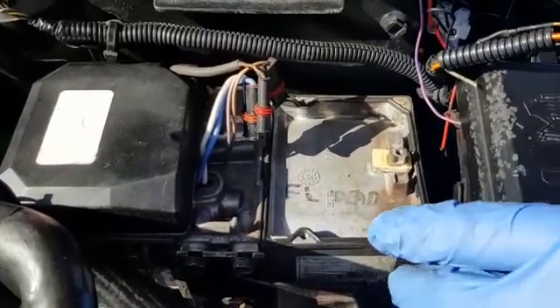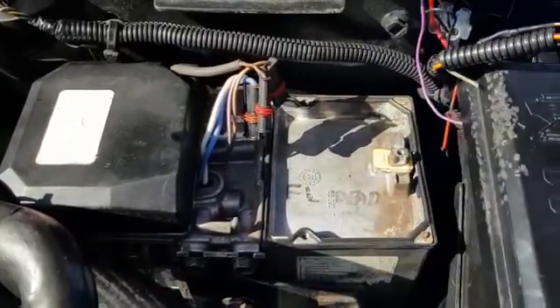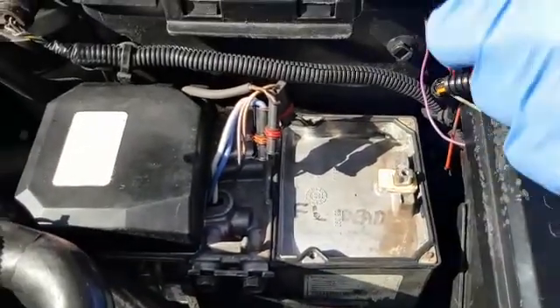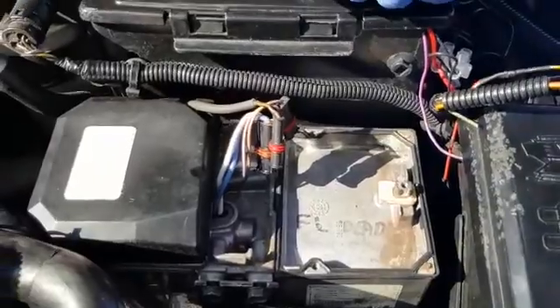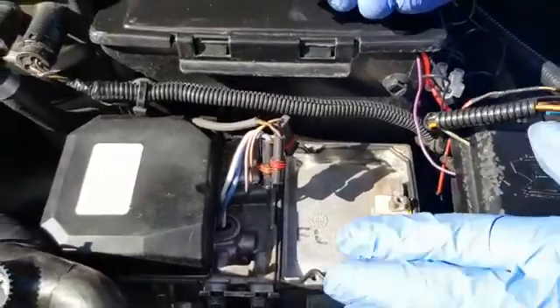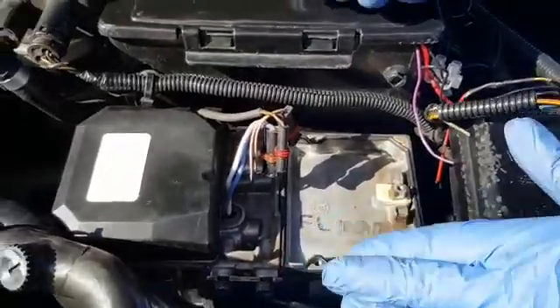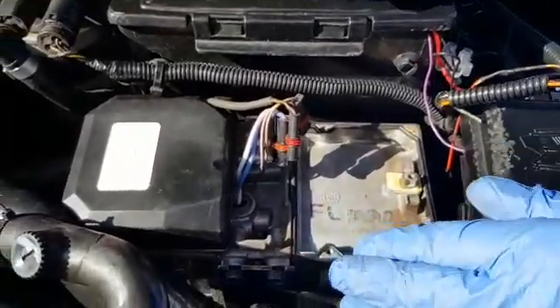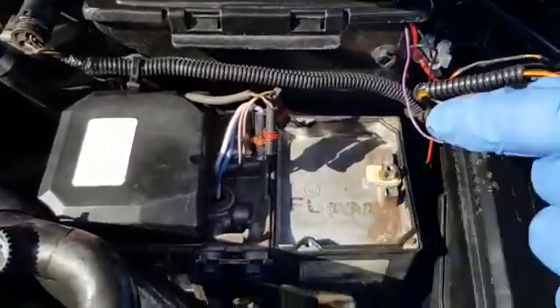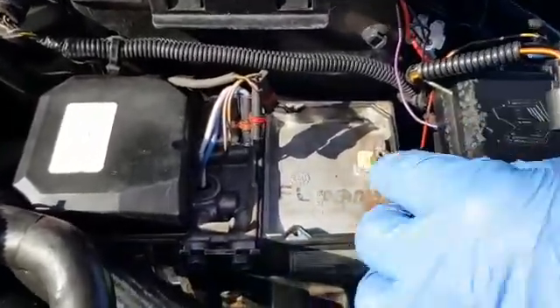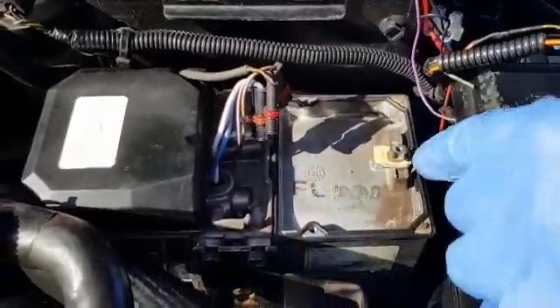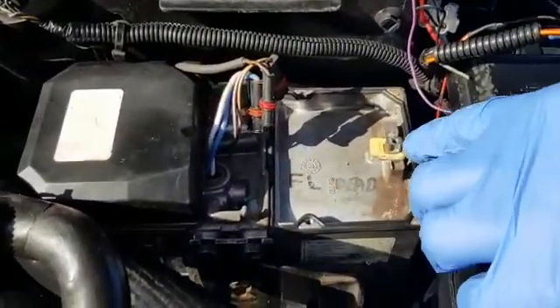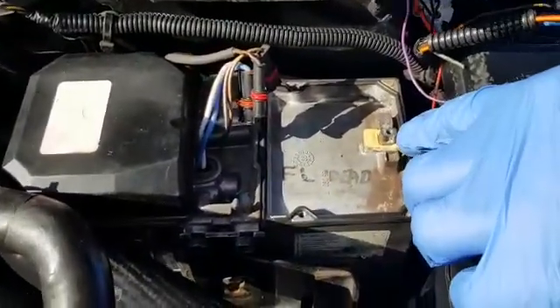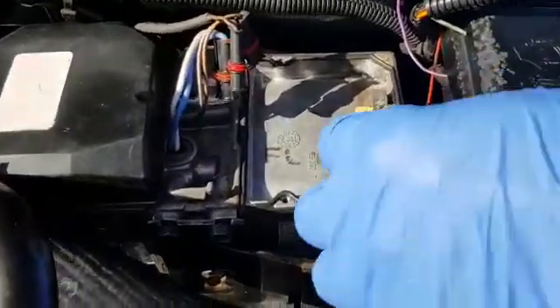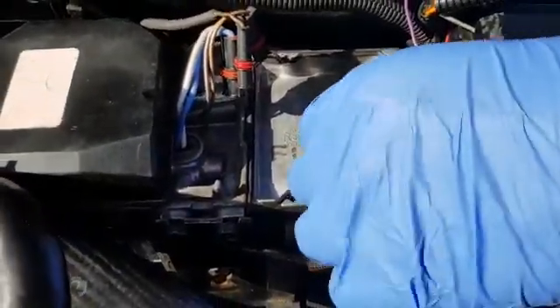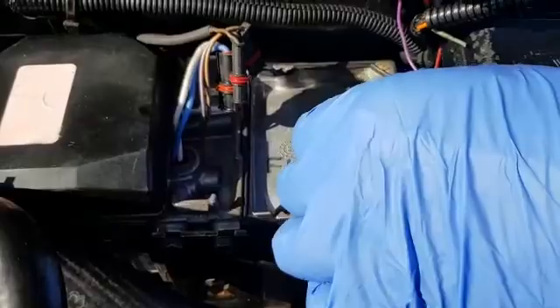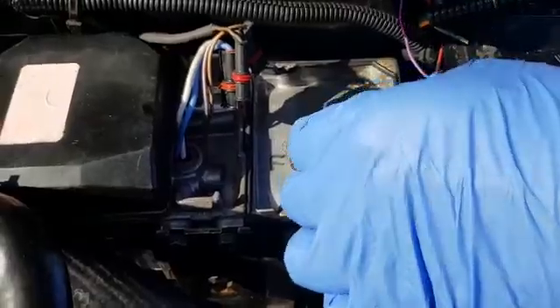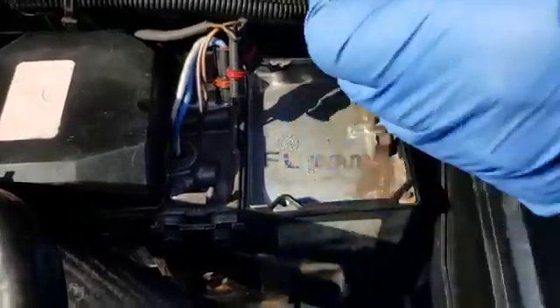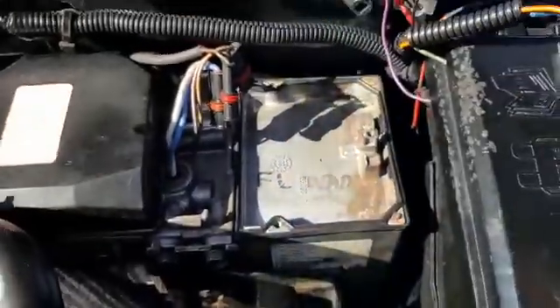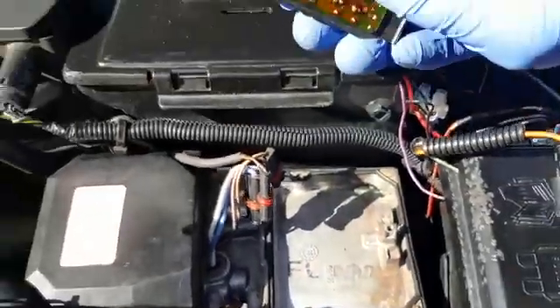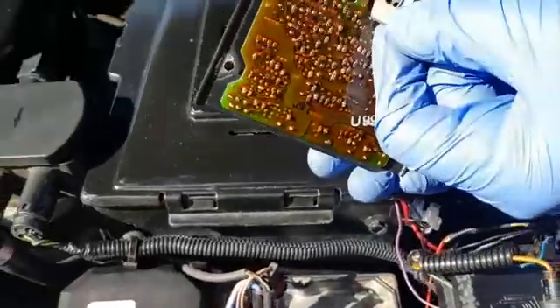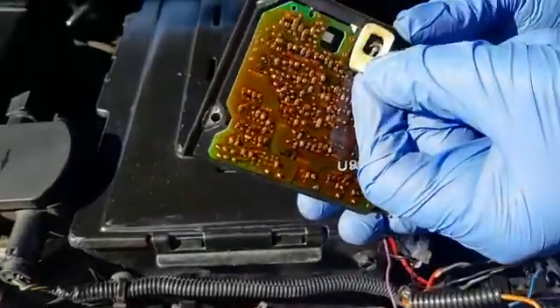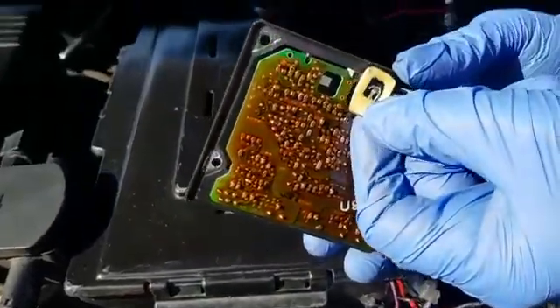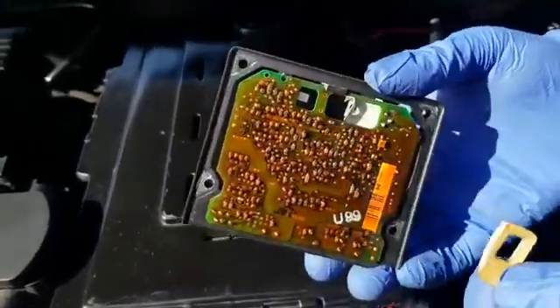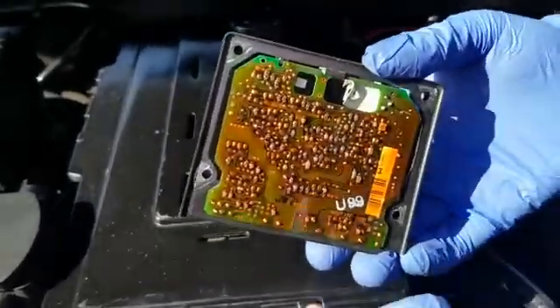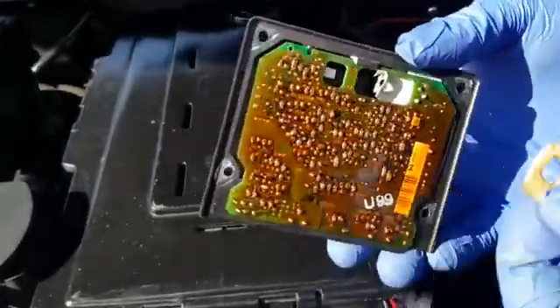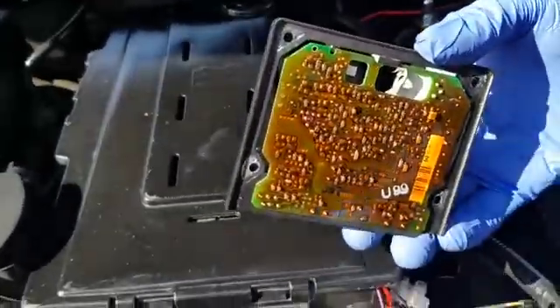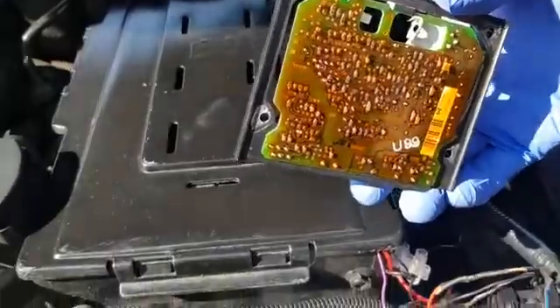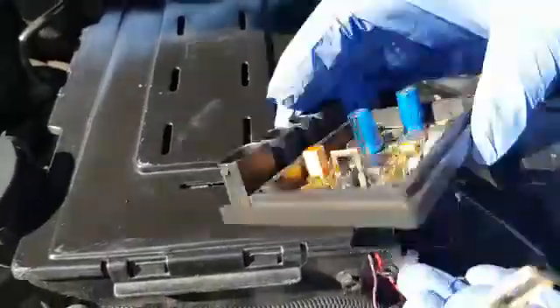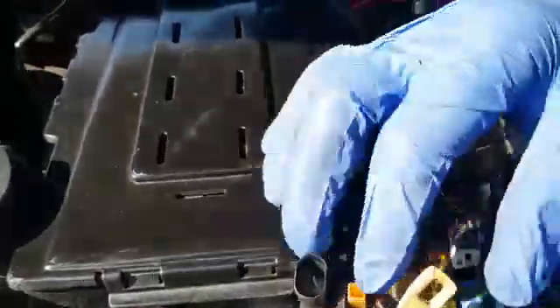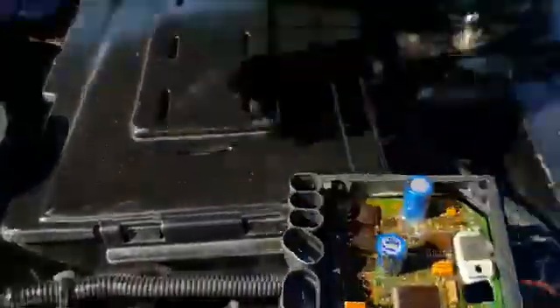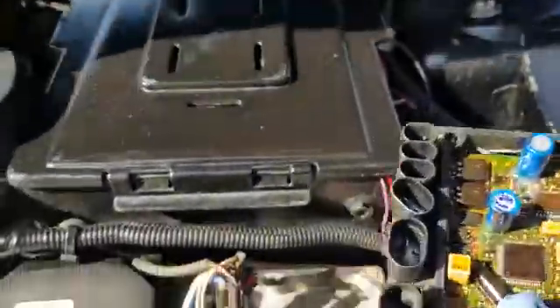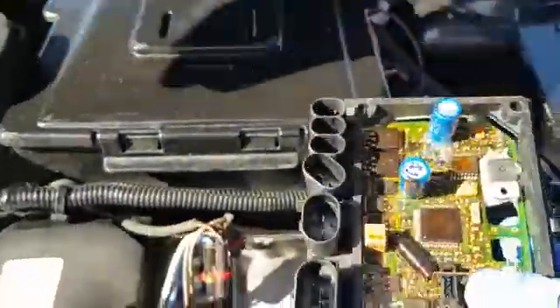Sometimes the gasket could be stuck on the bottom of the PCB, but make sure you've got it. The other thing is there's a felt pad here. When you fetch the PCB off, it's normally stuck to the bottom of the PCB. Just remove it and keep it, because you need to put that back in when you refit the PCB.